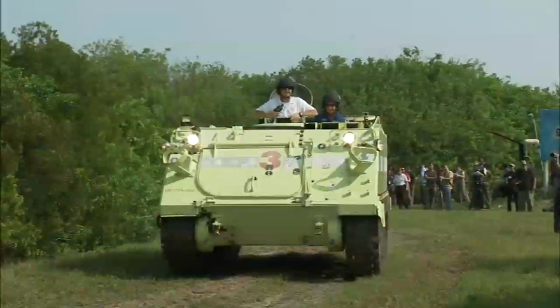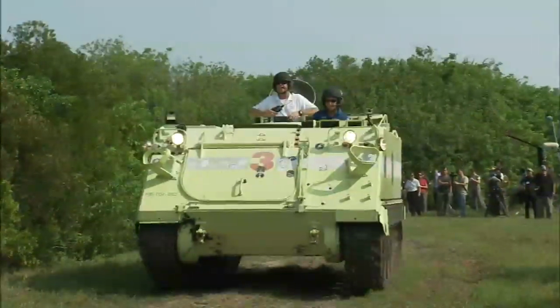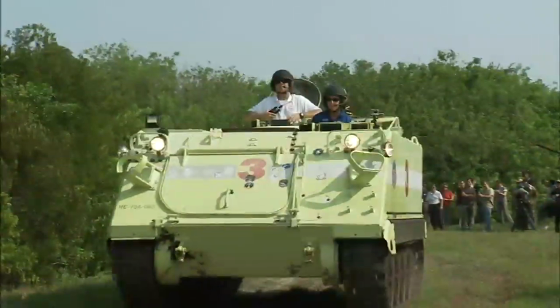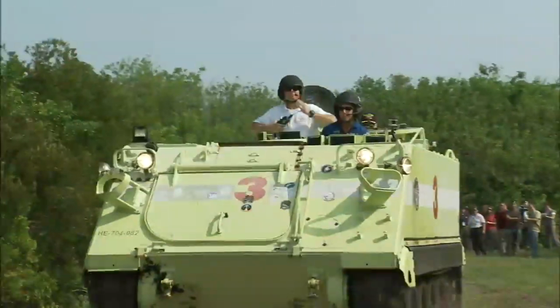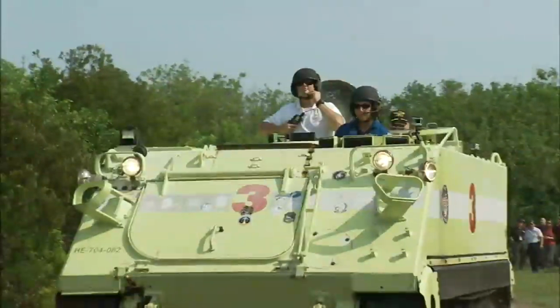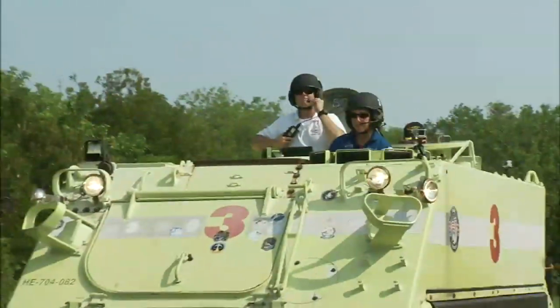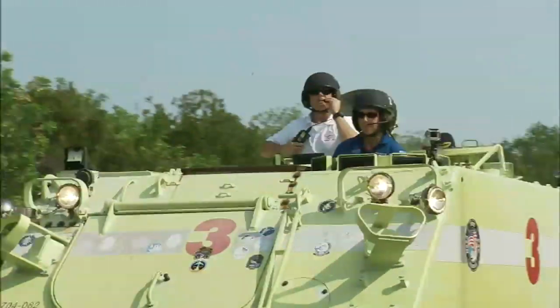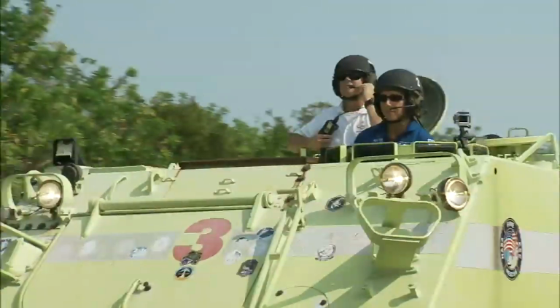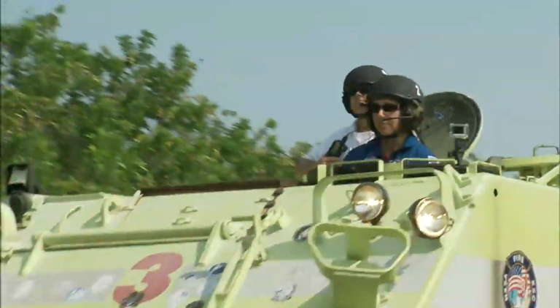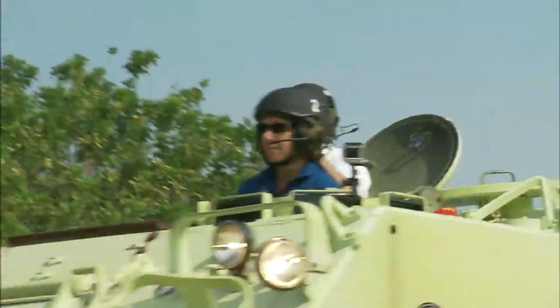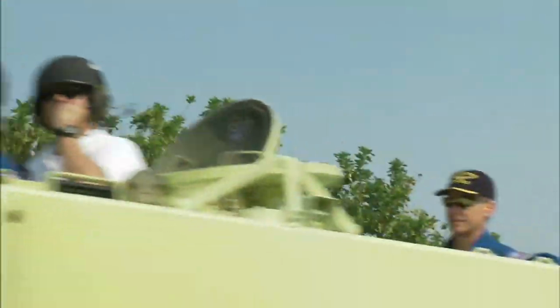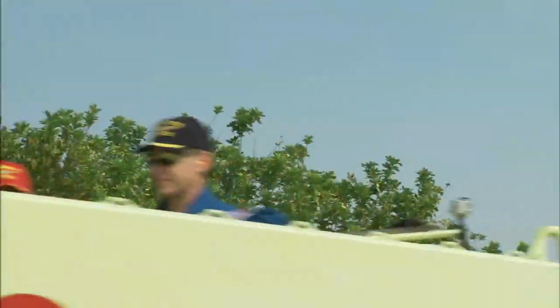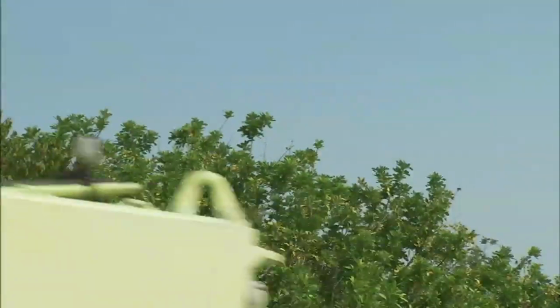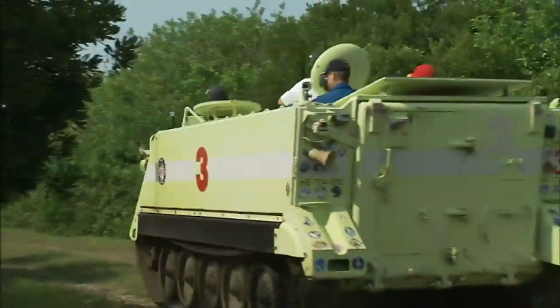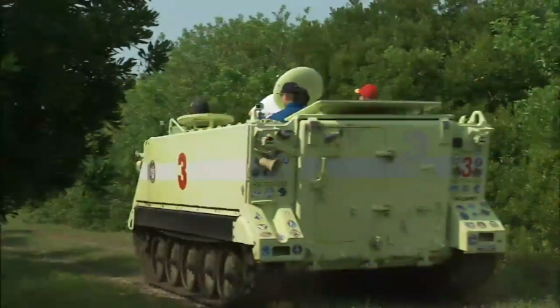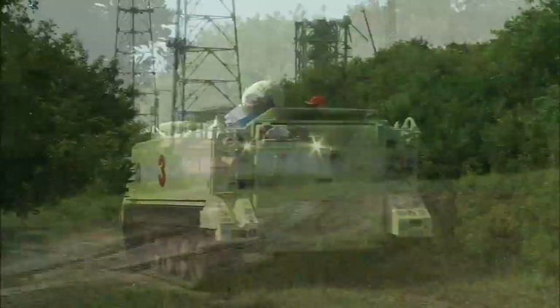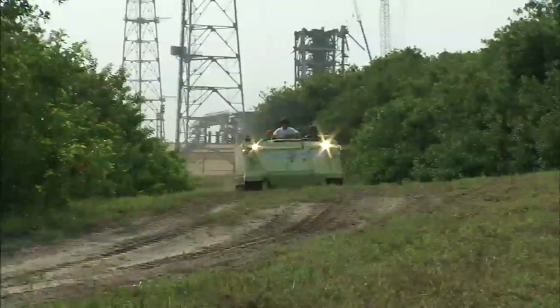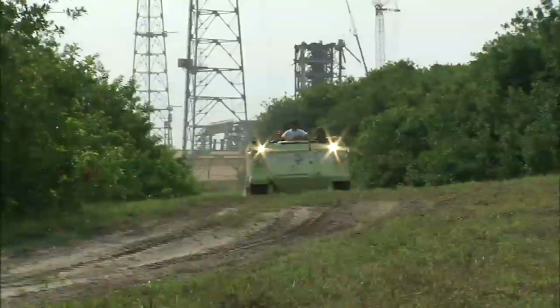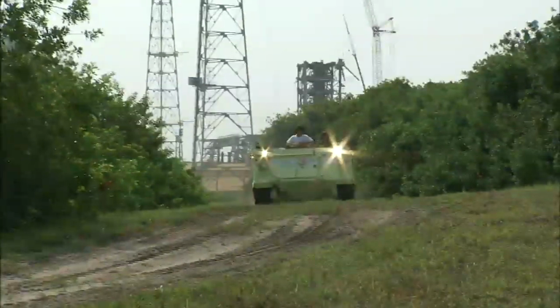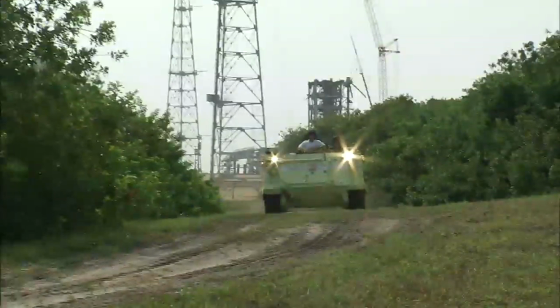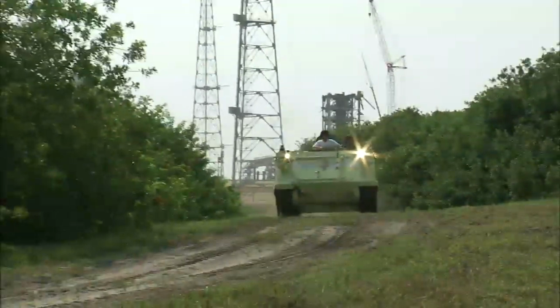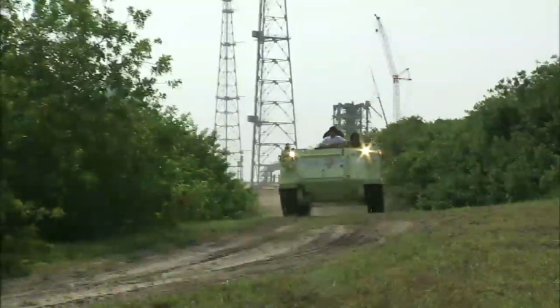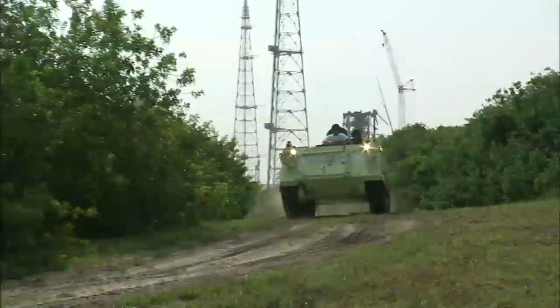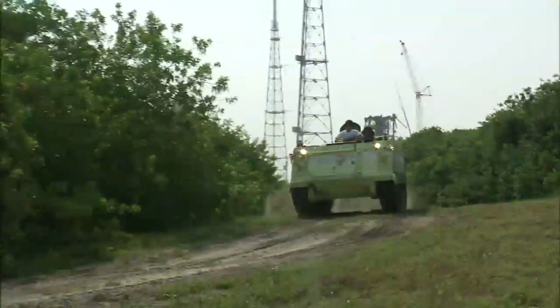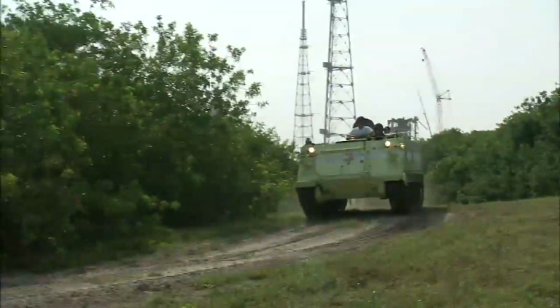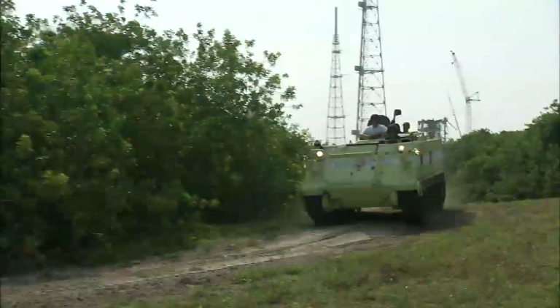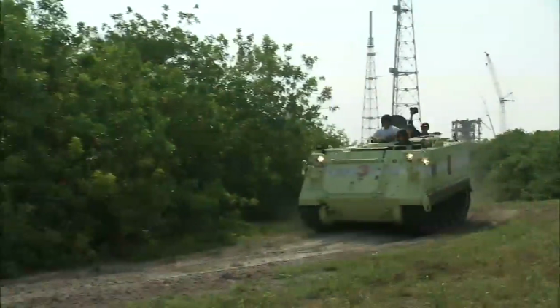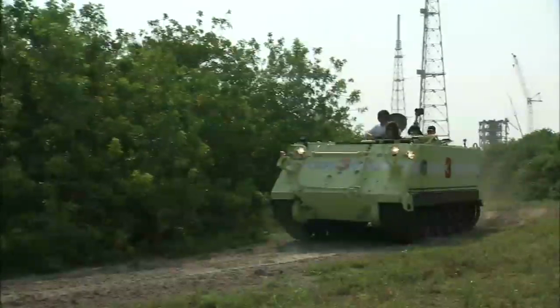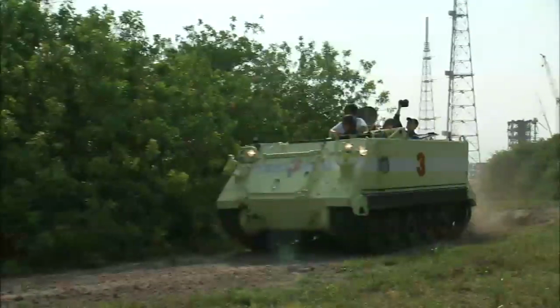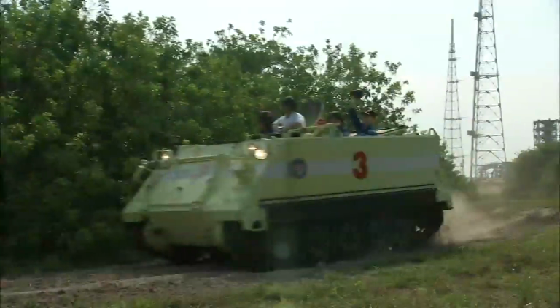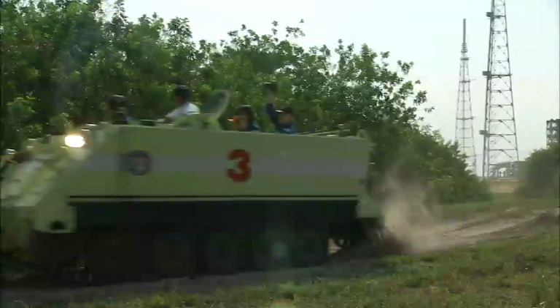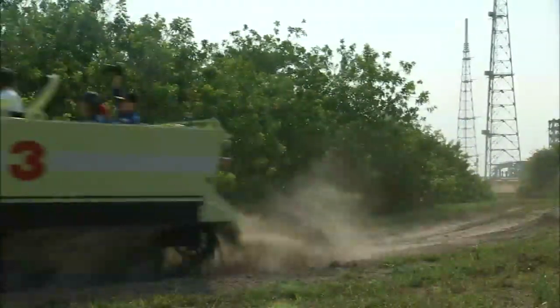On launch day, two would stand ready with teams of firefighters inside to dash in and rescue the astronauts. Another was based near the launch pad, empty, set up so the crews could drive away from danger themselves. The fourth was a spare.